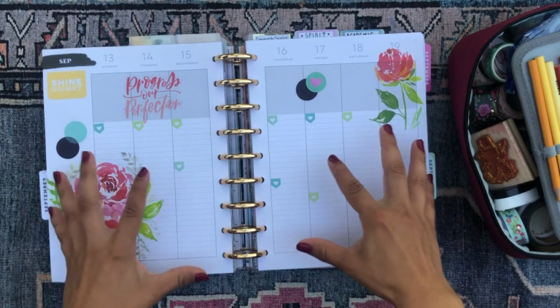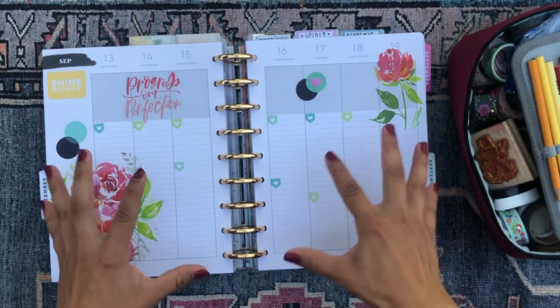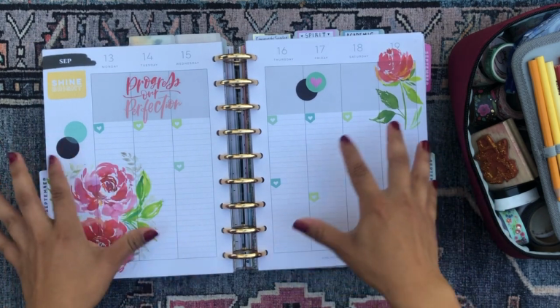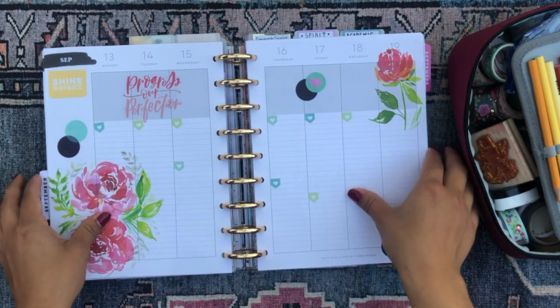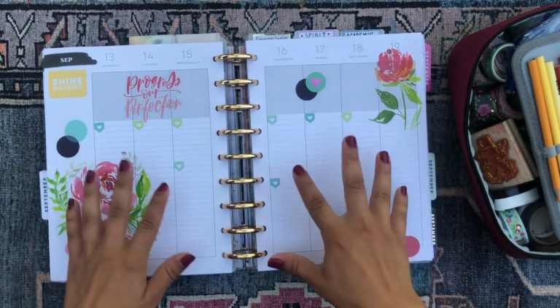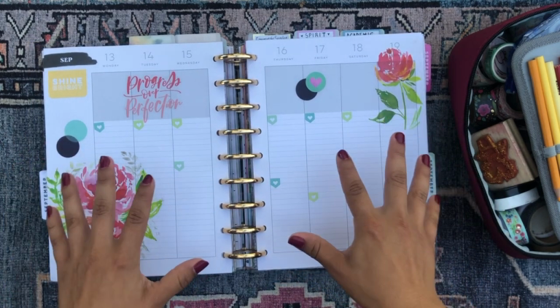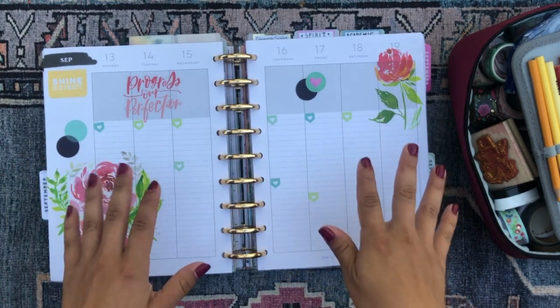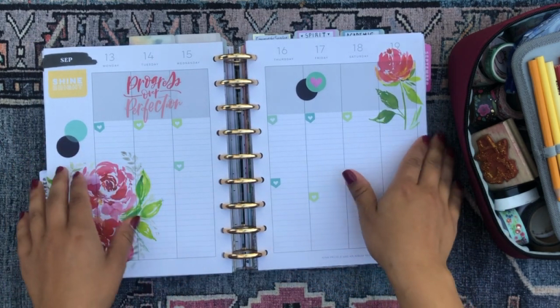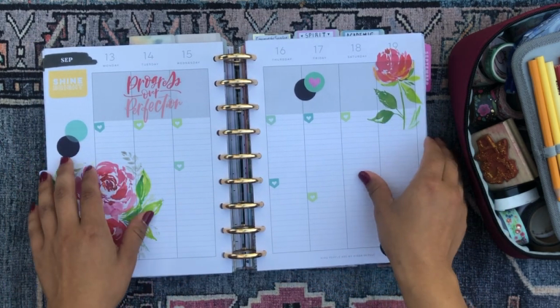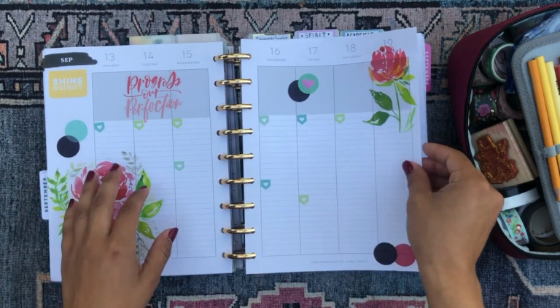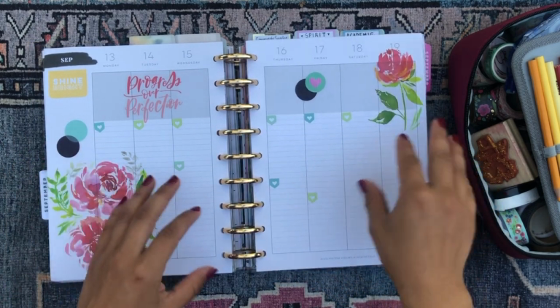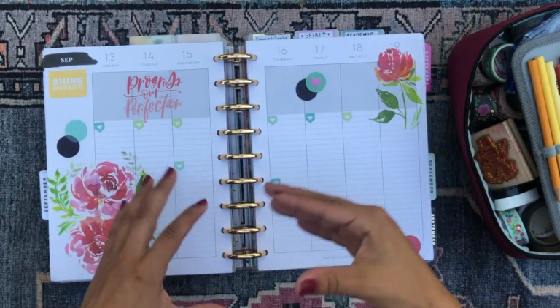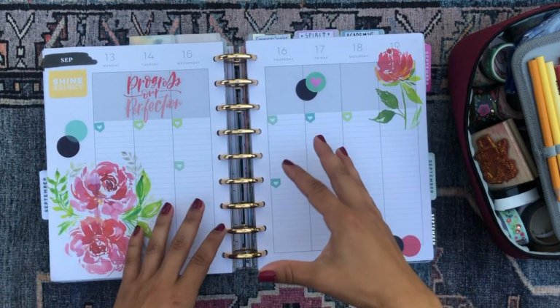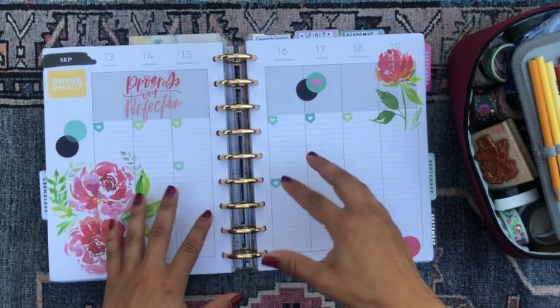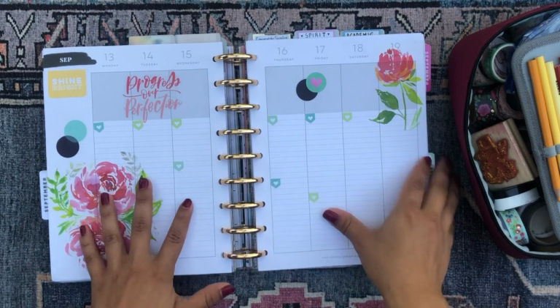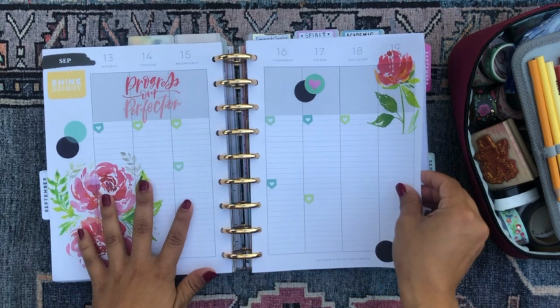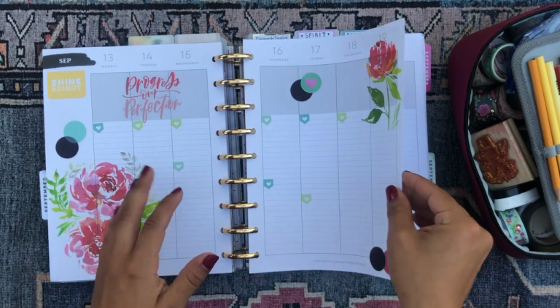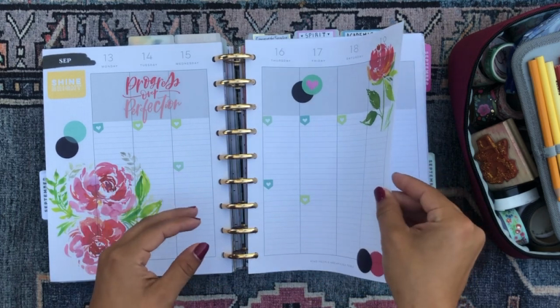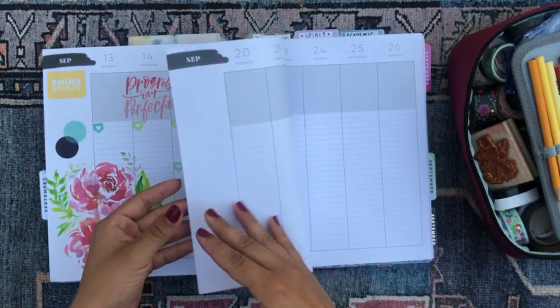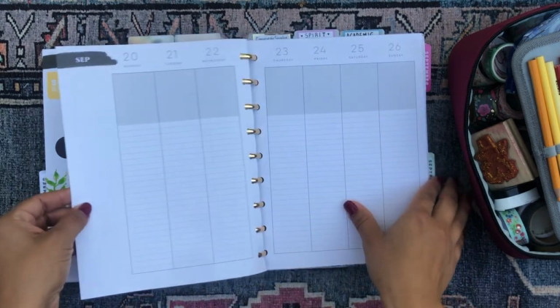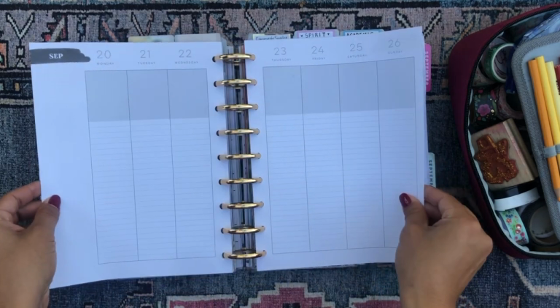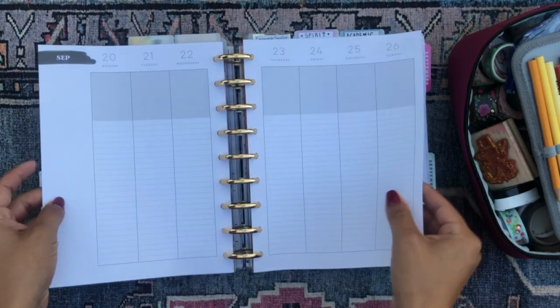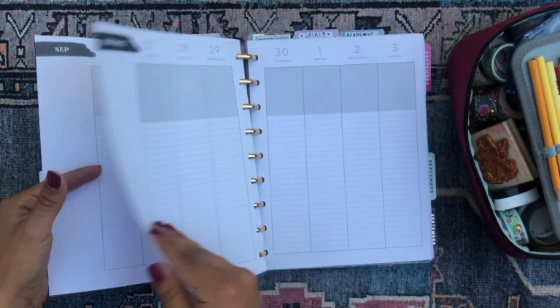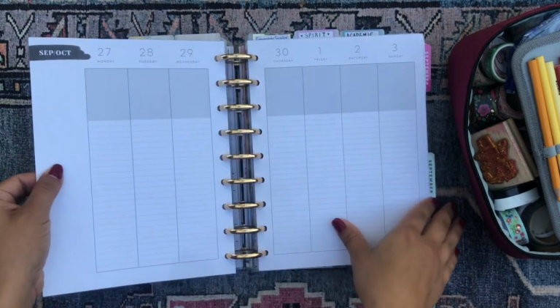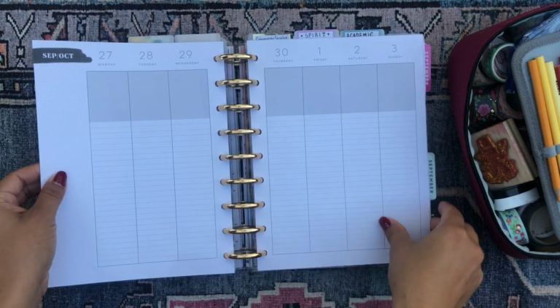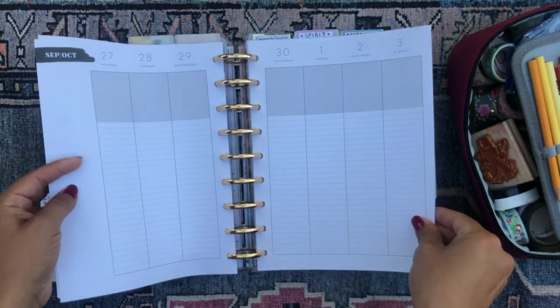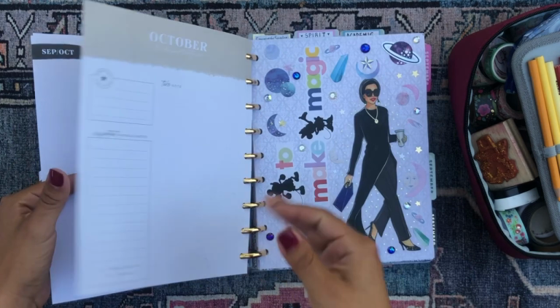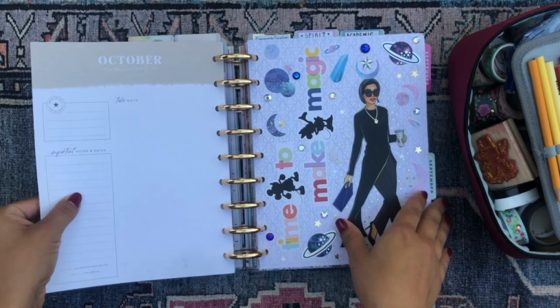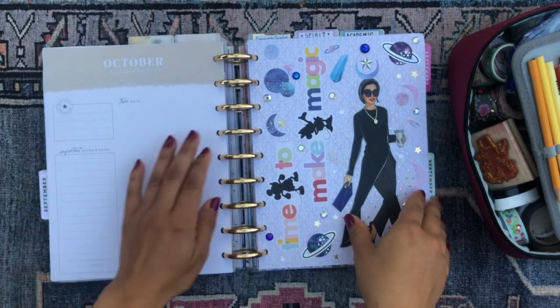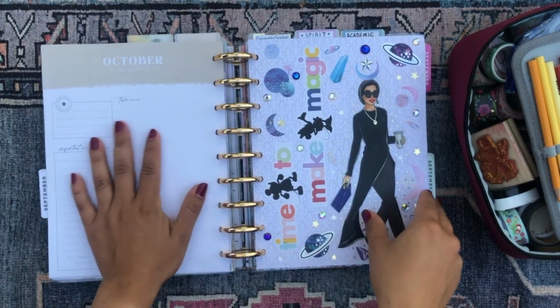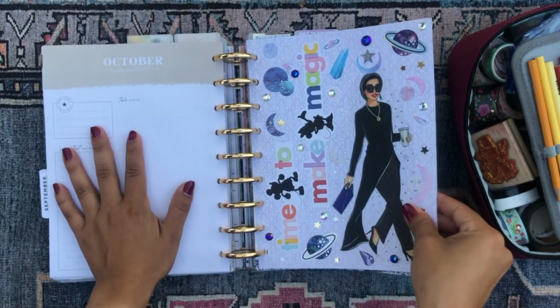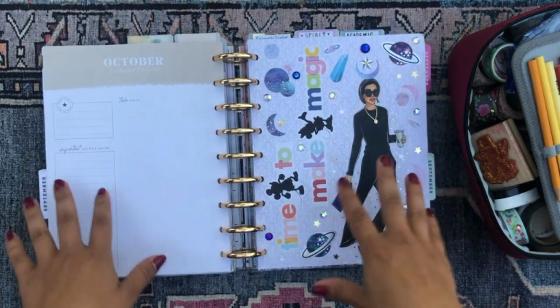I don't really tend to decorate these spreads as much because I try to write more in them than decorate. So there is my current events section.